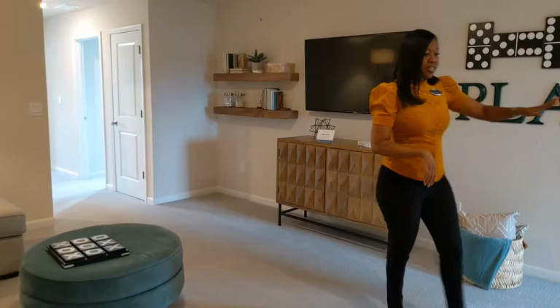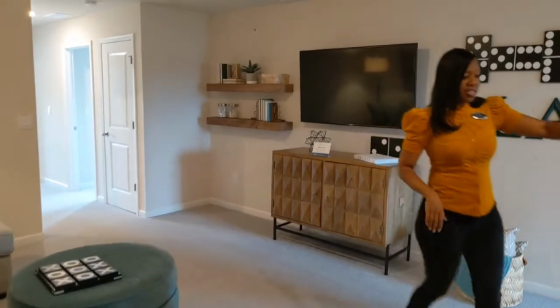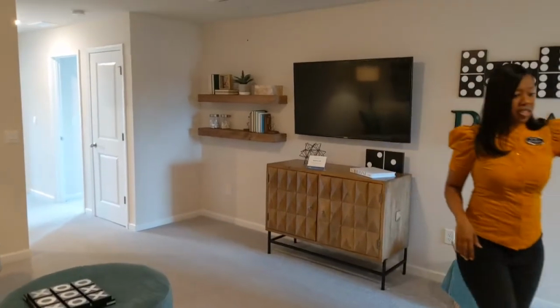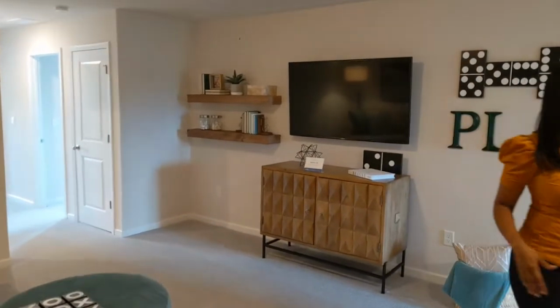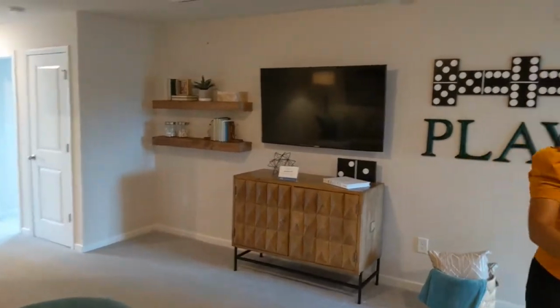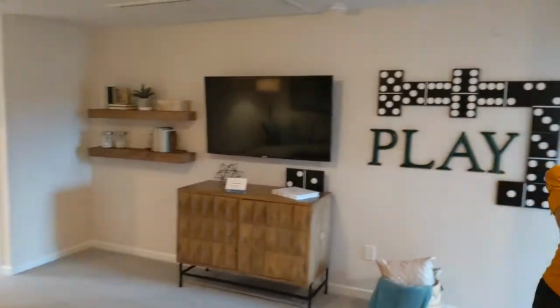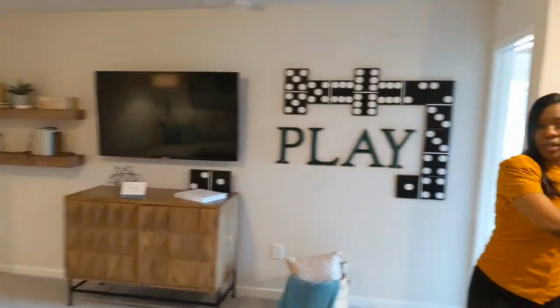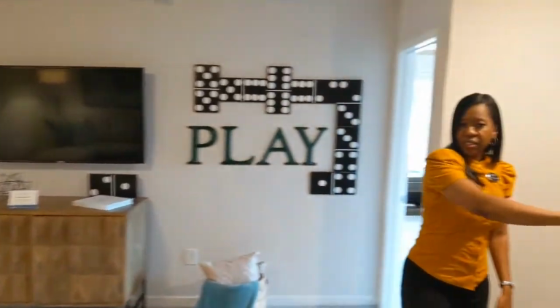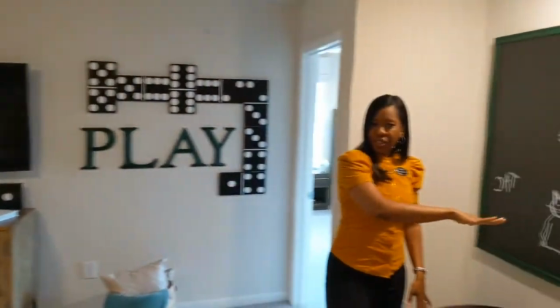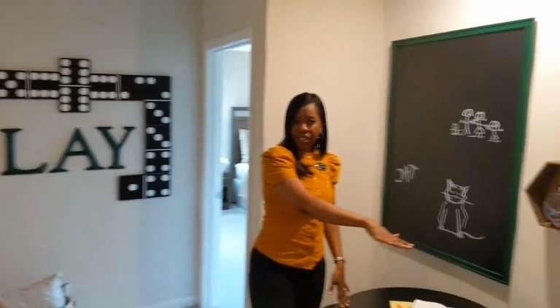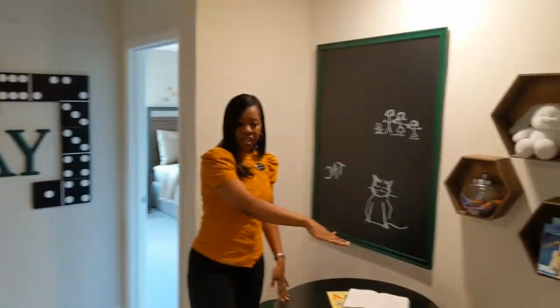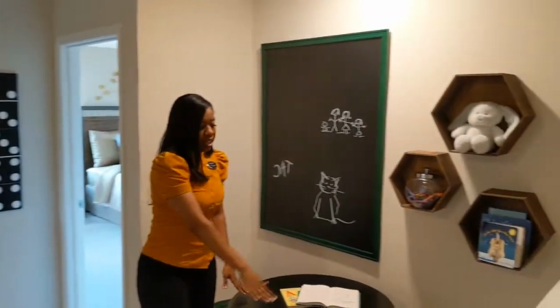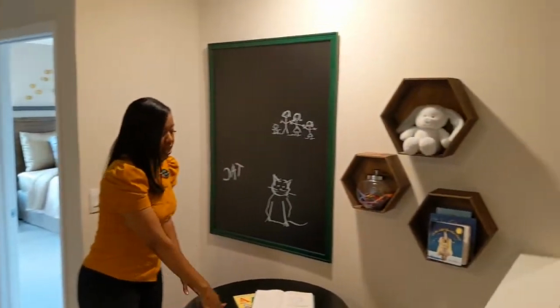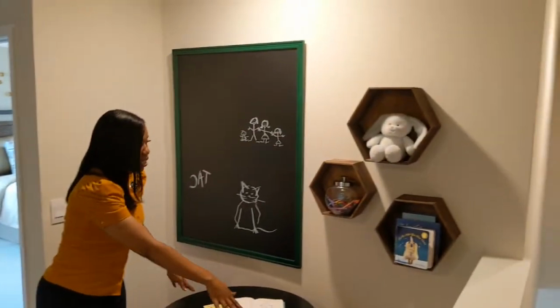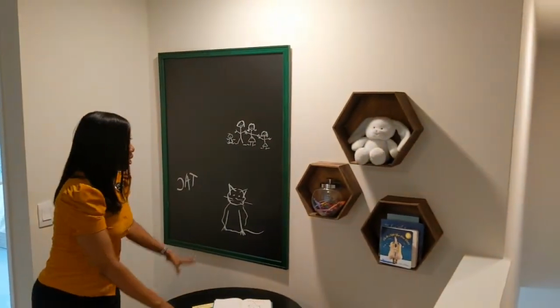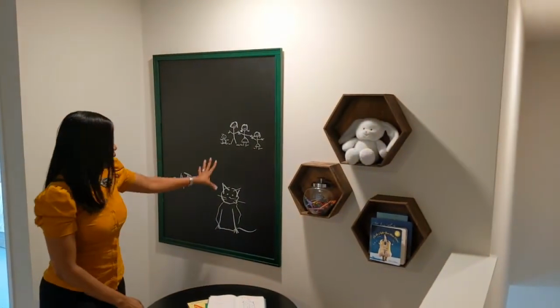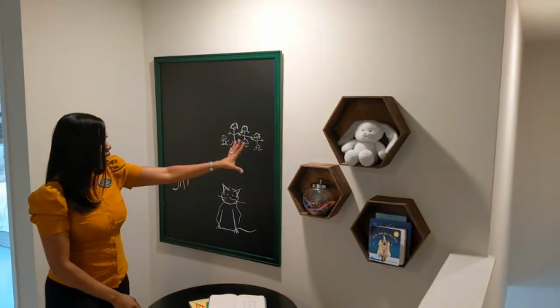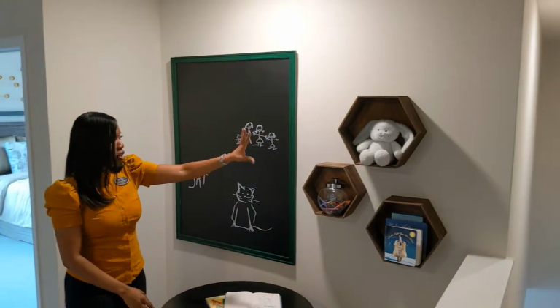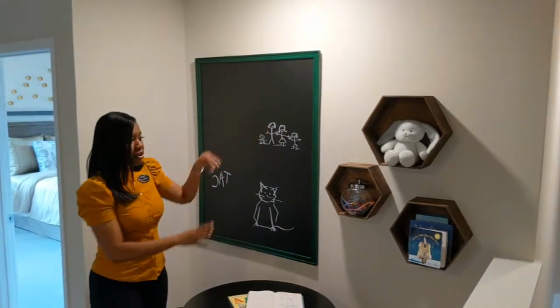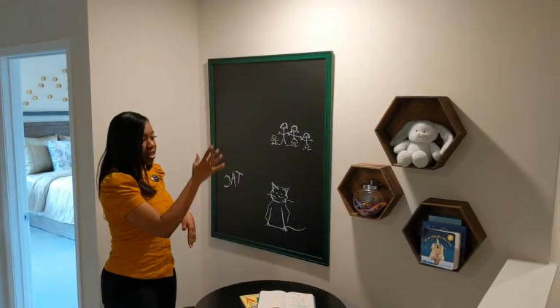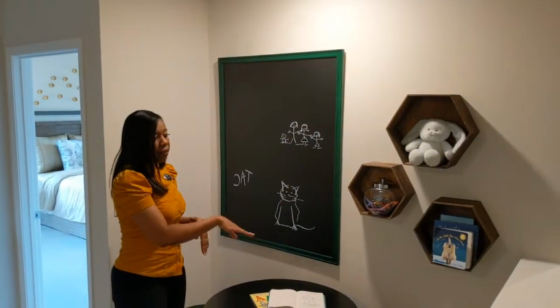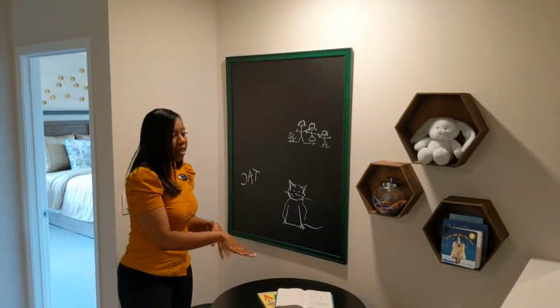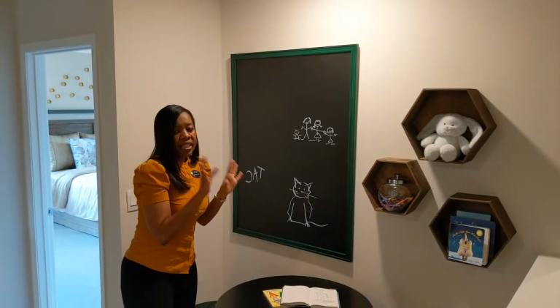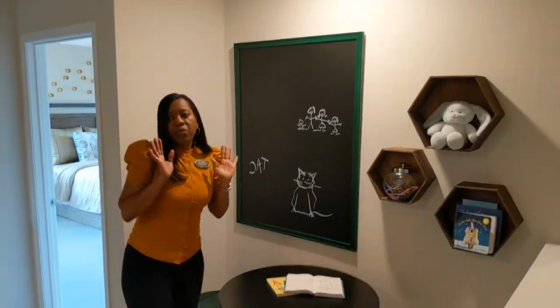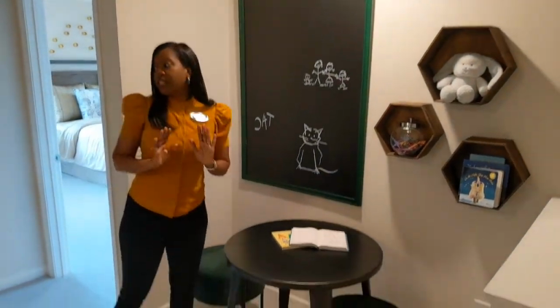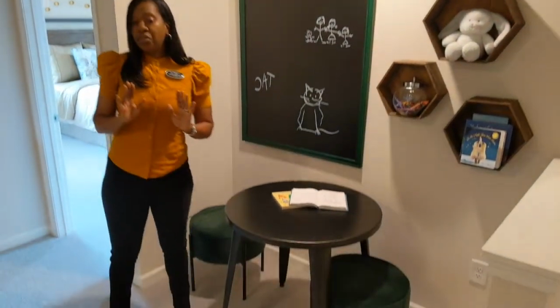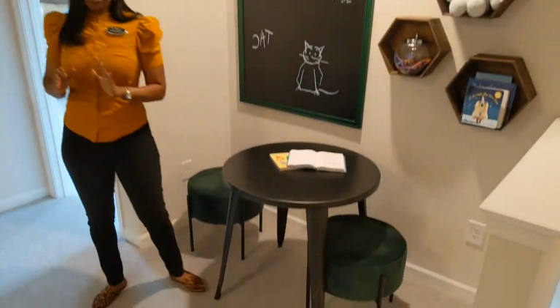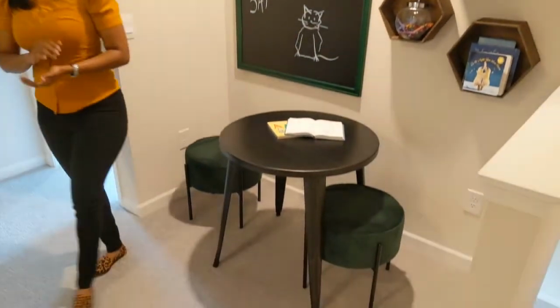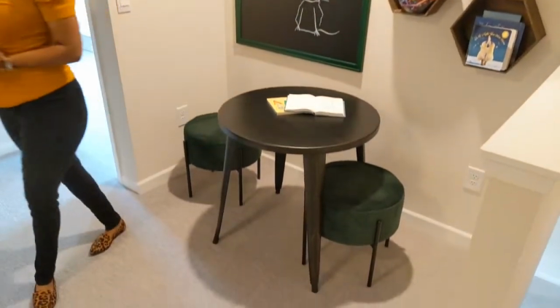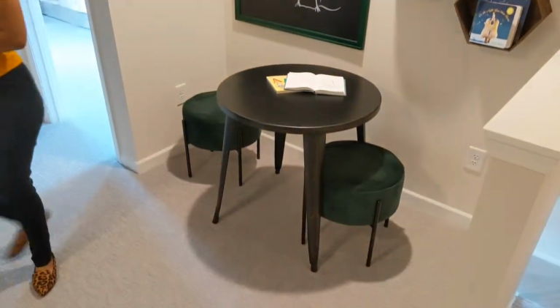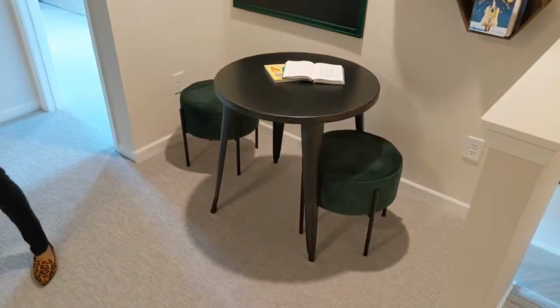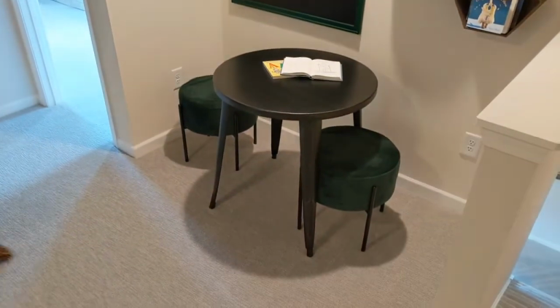There's even more space — this little nook over here. If you had kids, they could play chalkboard. I love the way they've really given you a vision for how this space could be used.